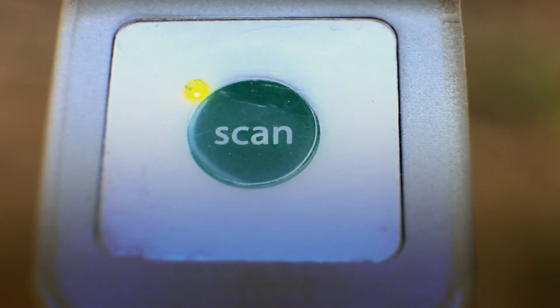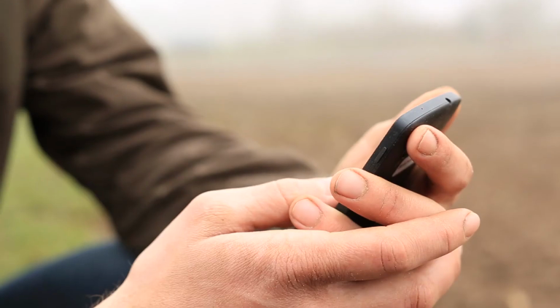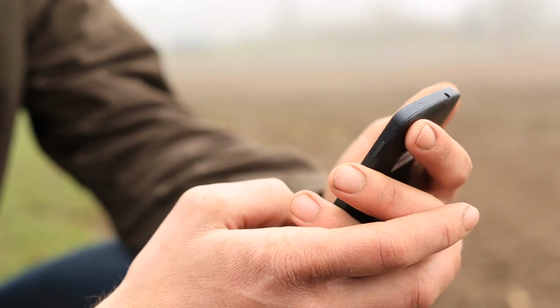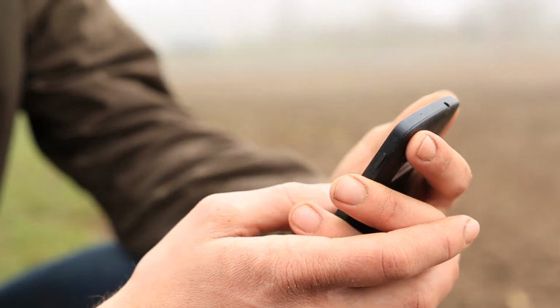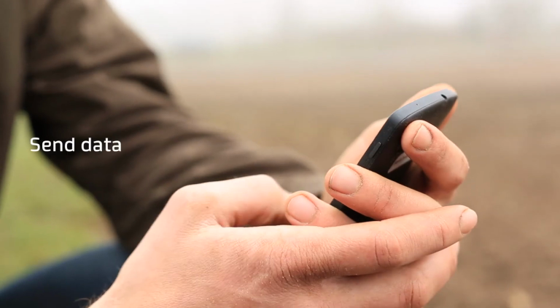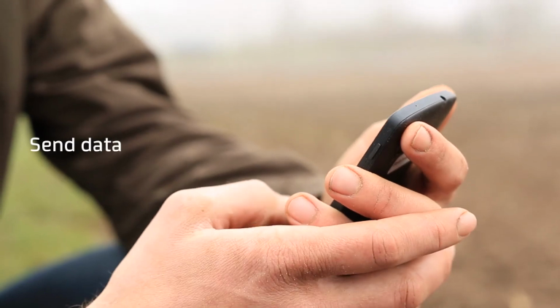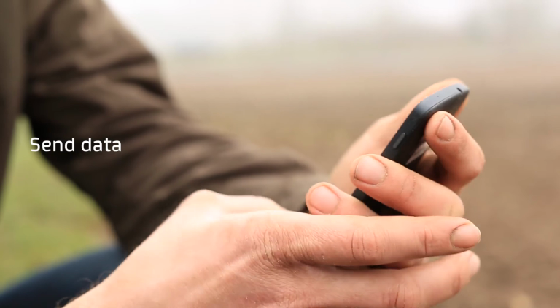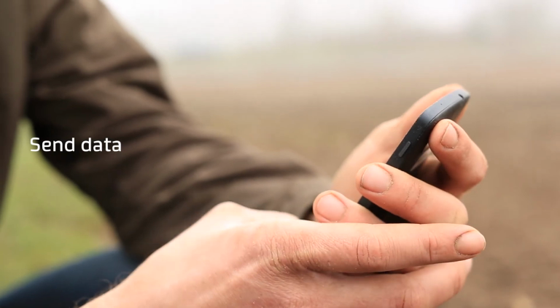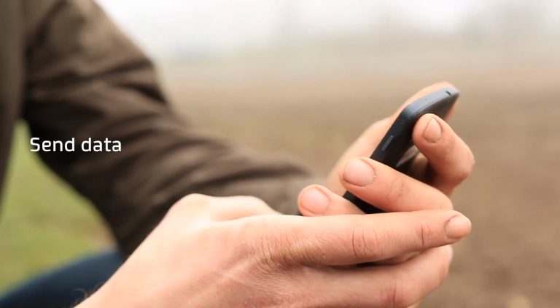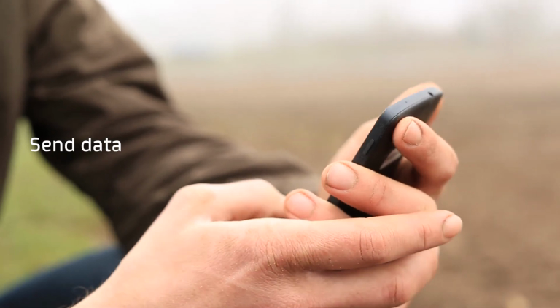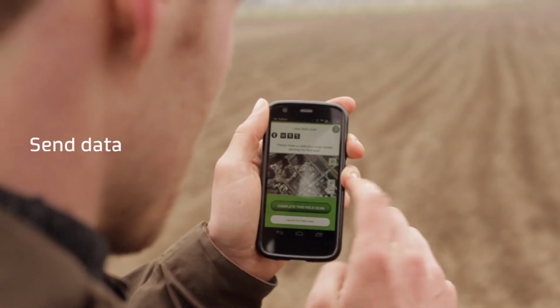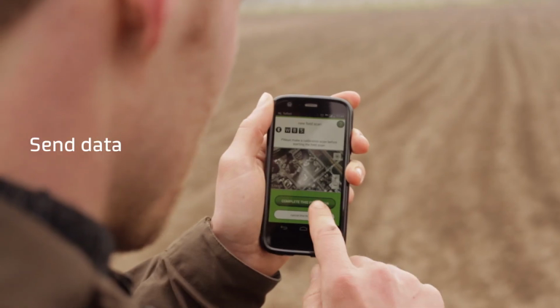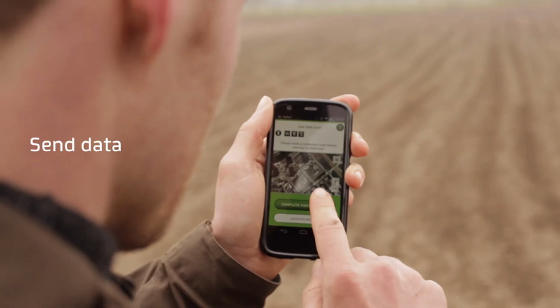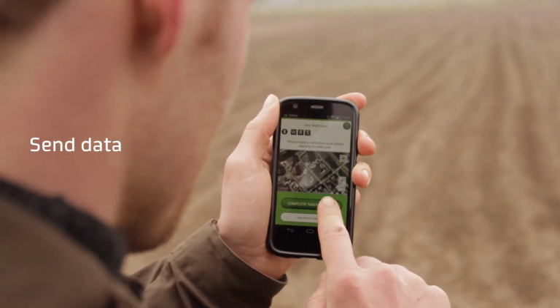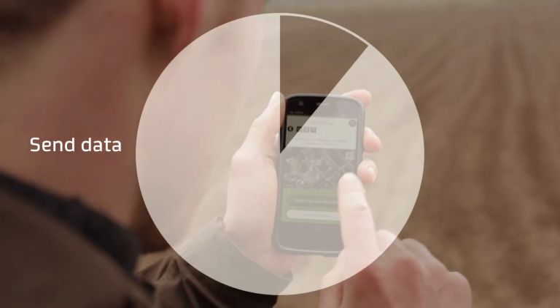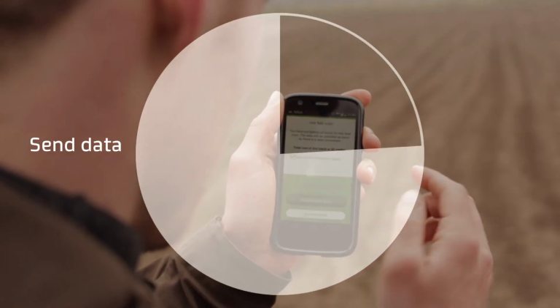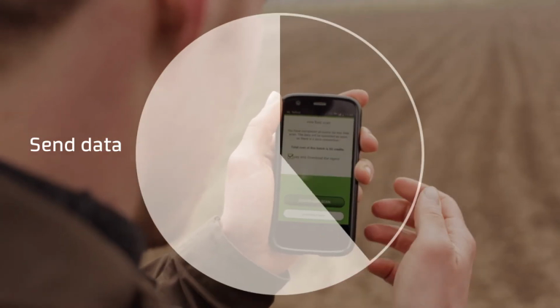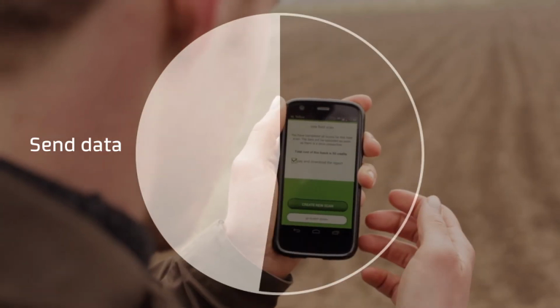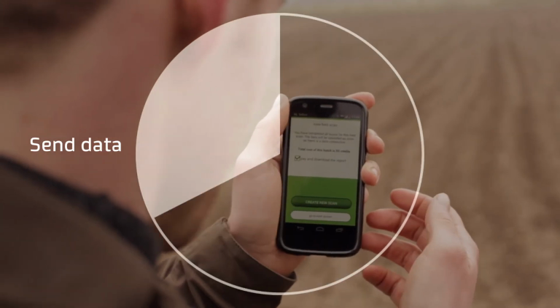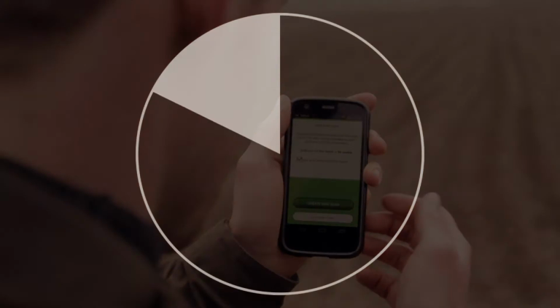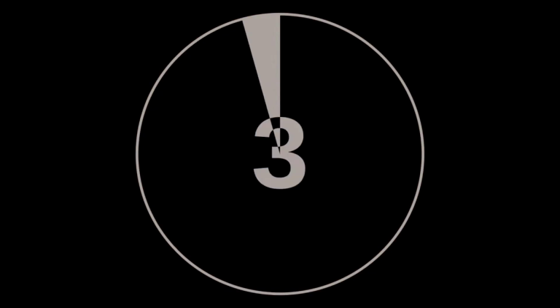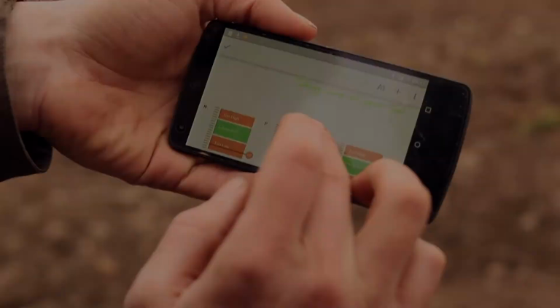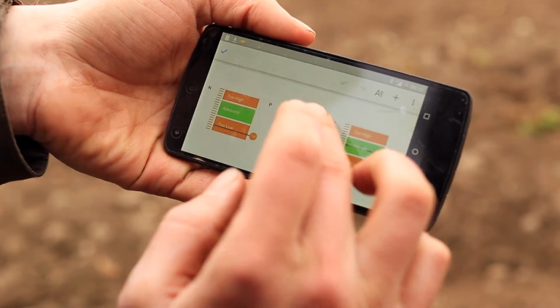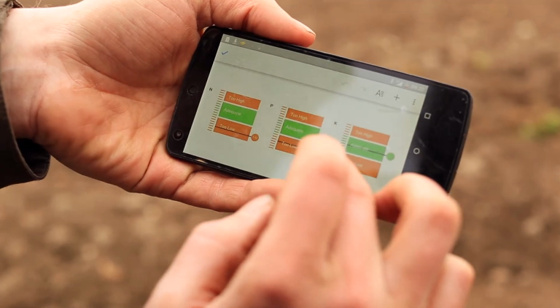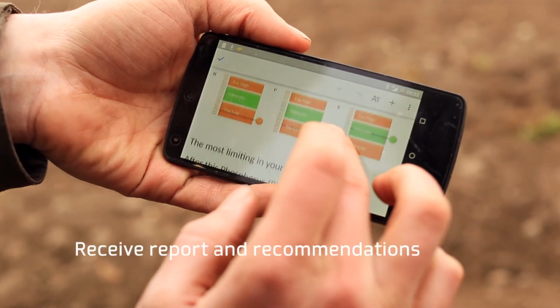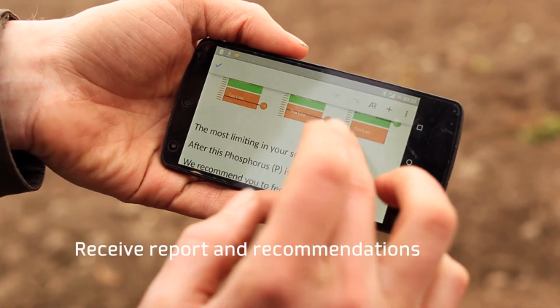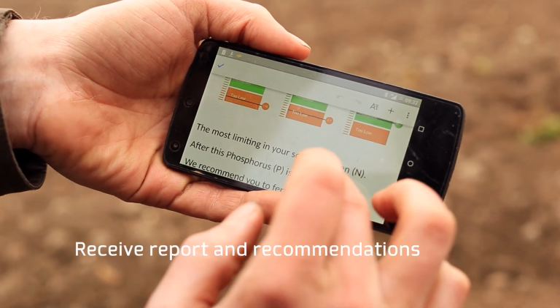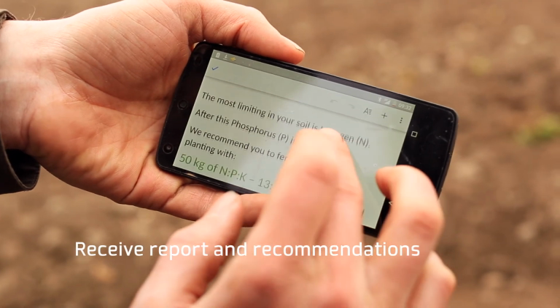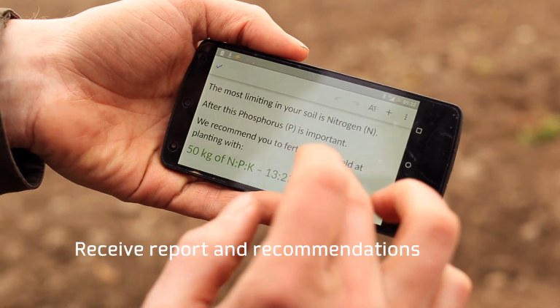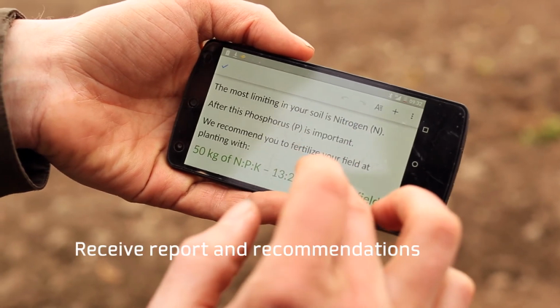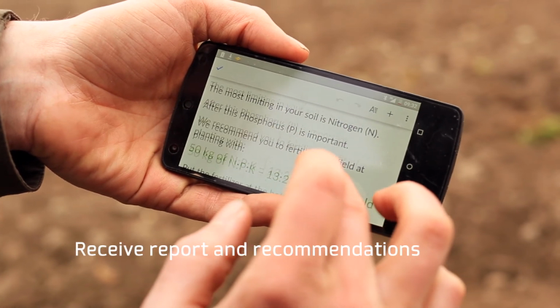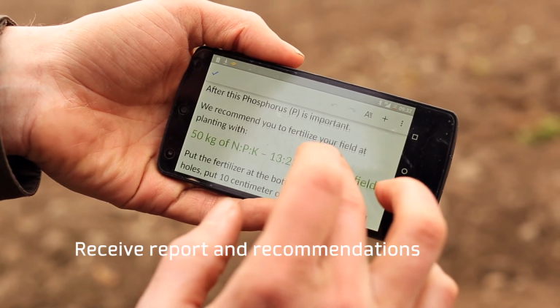When he is ready, he transmits the data via his smartphone. And within a minute, John receives a report with measurements of the nutrients in his soil.